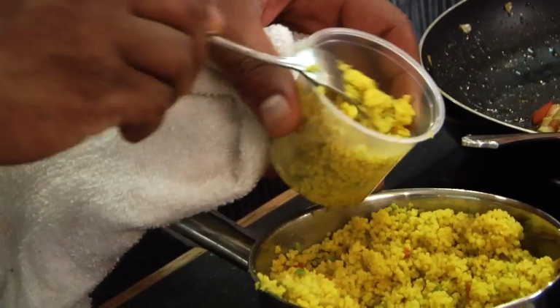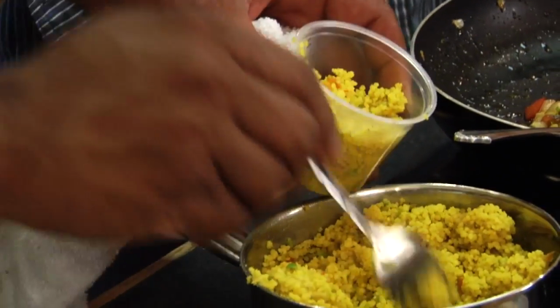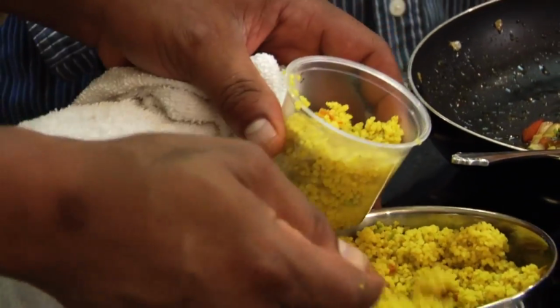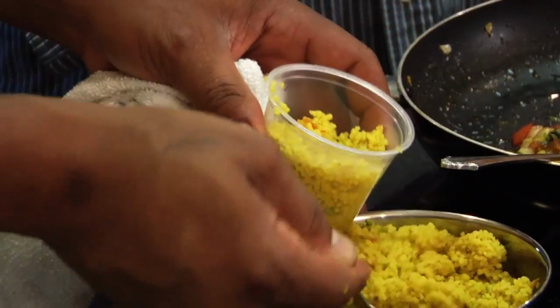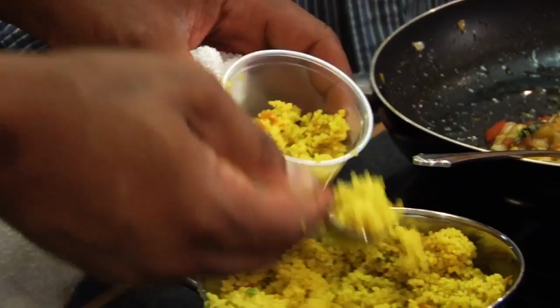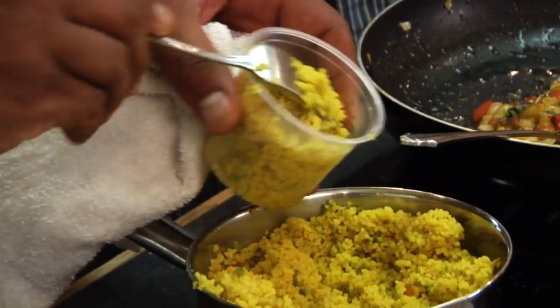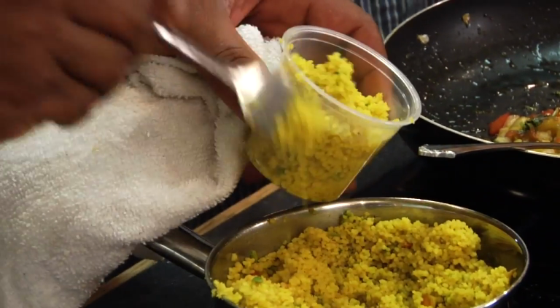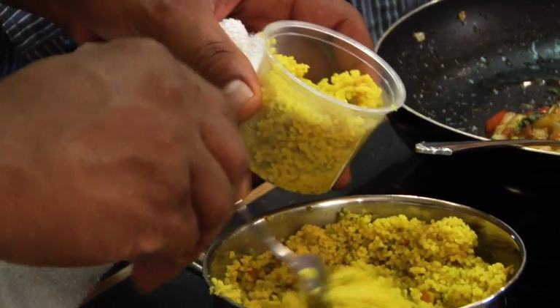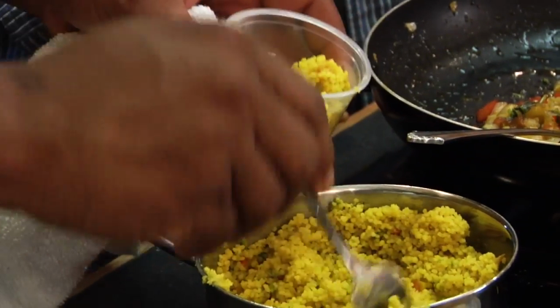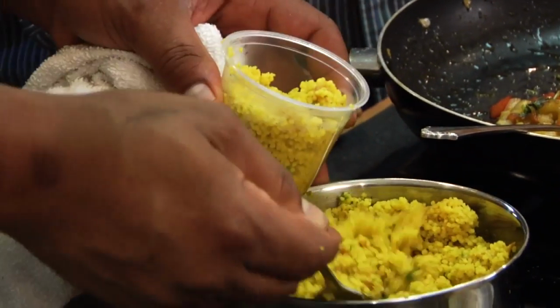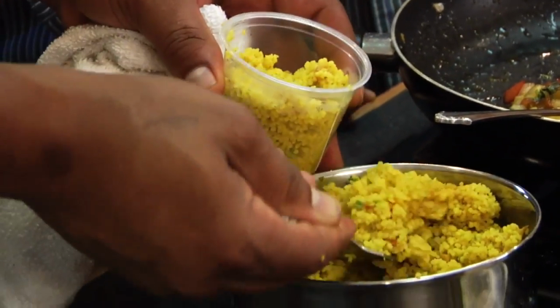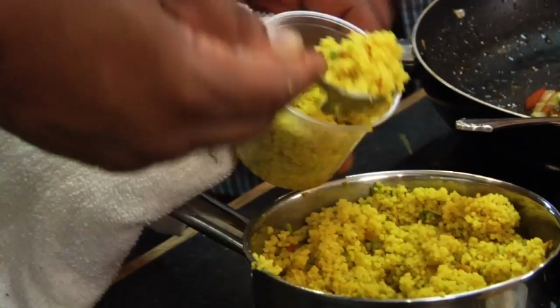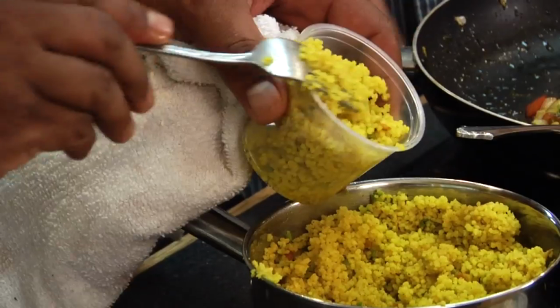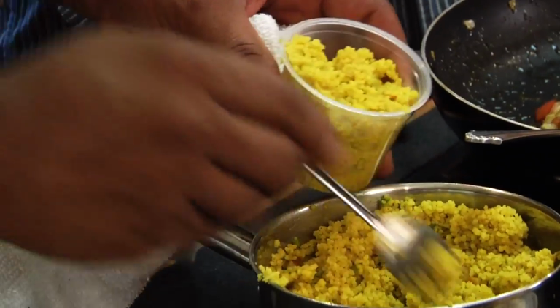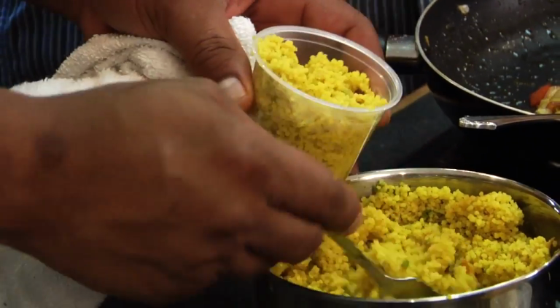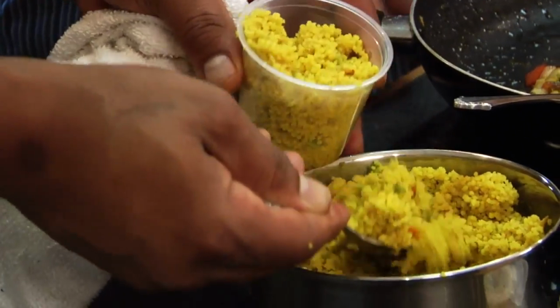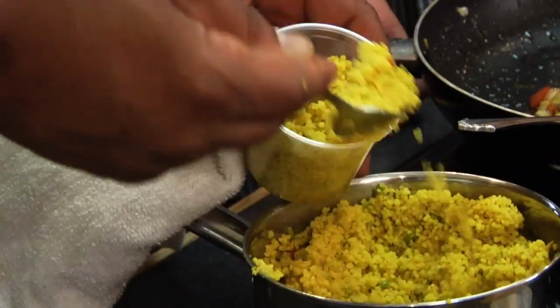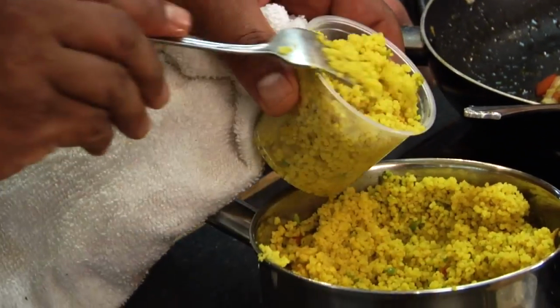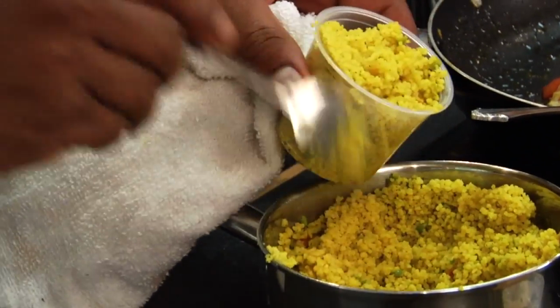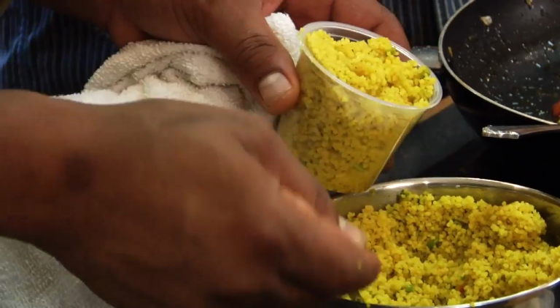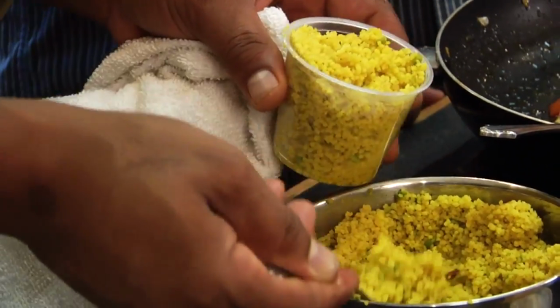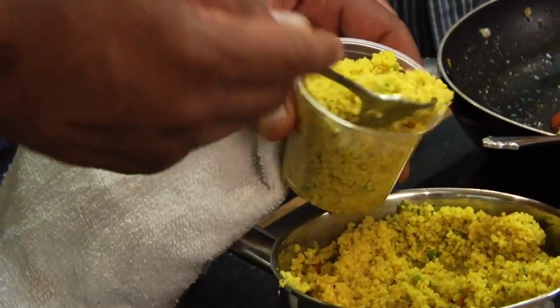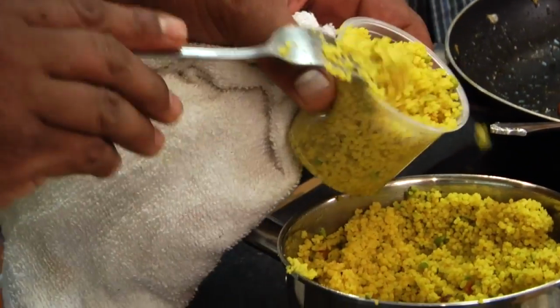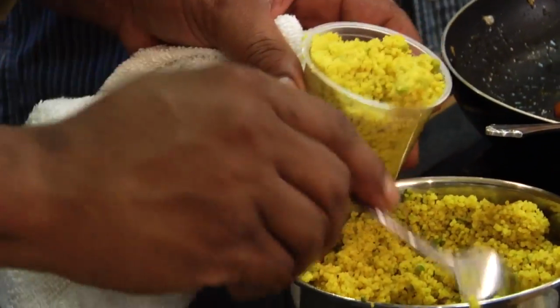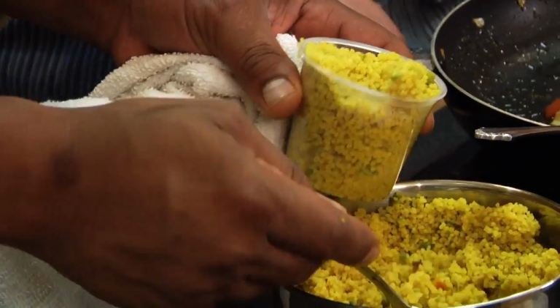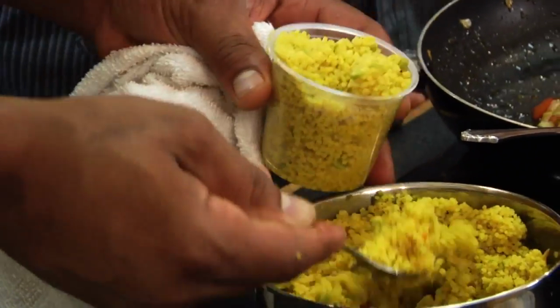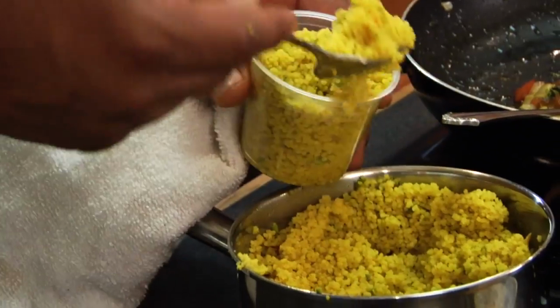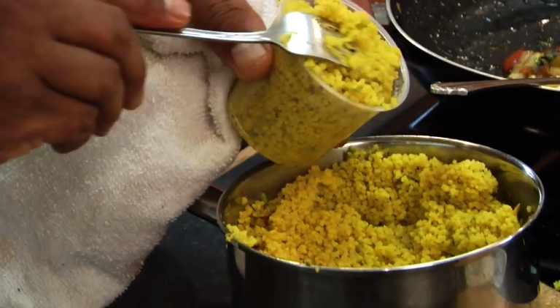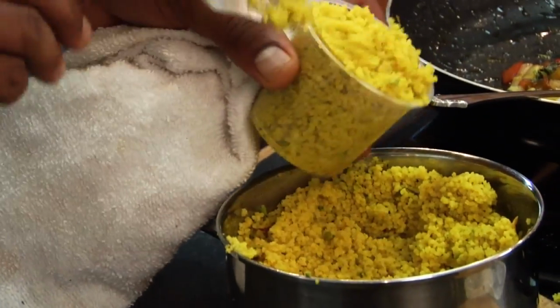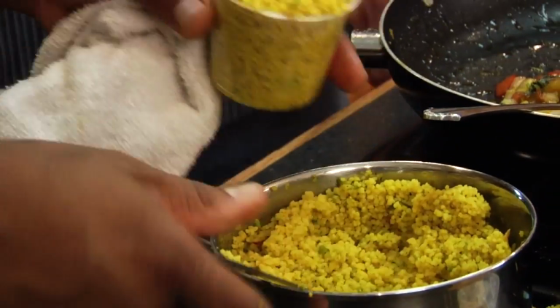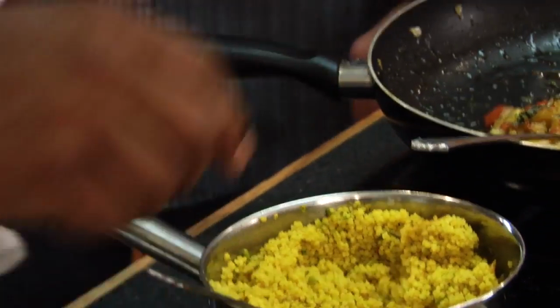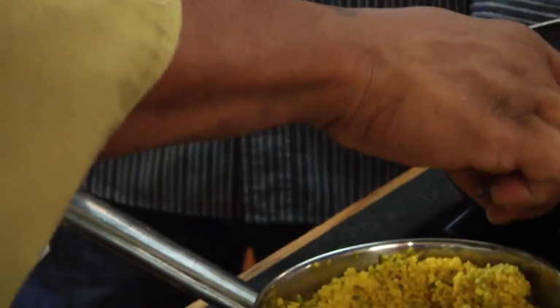We're going to fill our cup. Sometimes you can use a smaller cup if you're pressed for time. There you go. Good thing we're not.